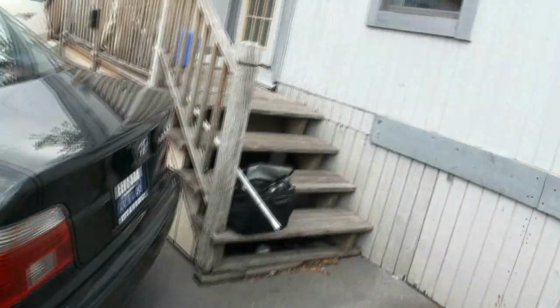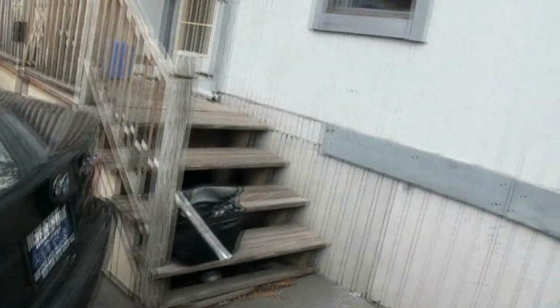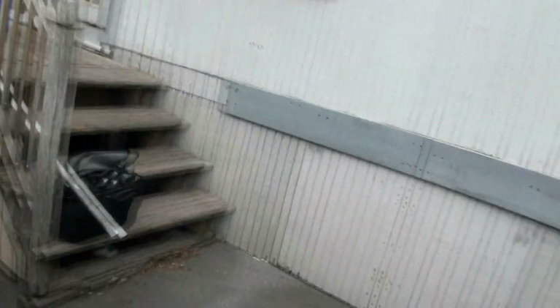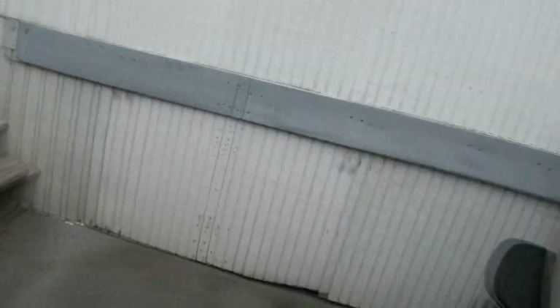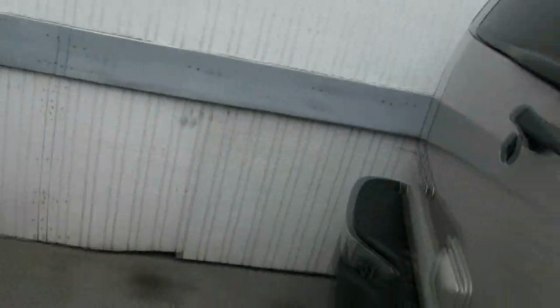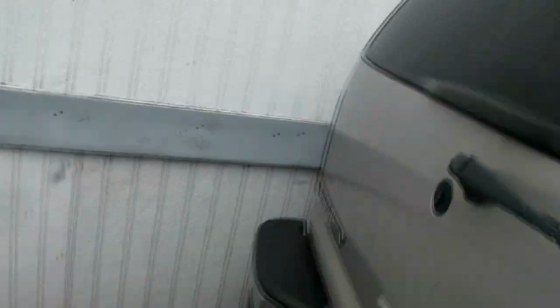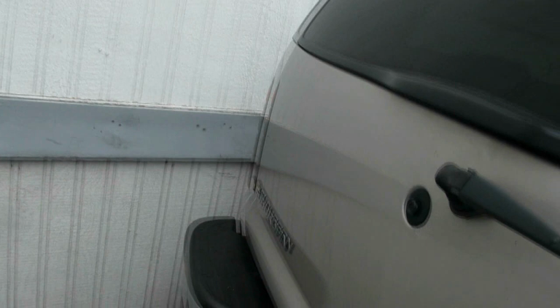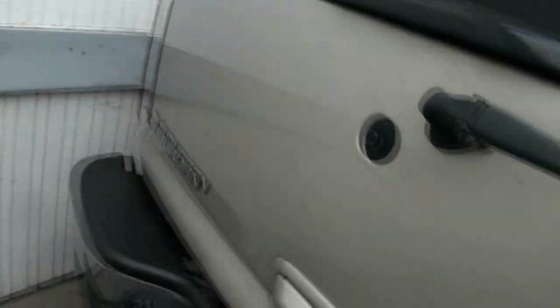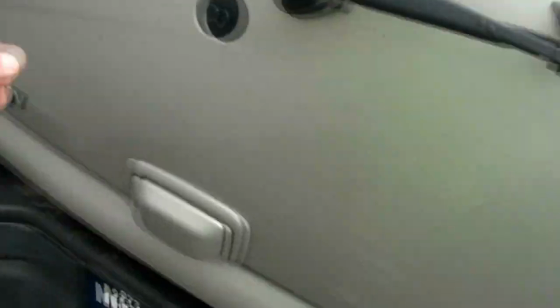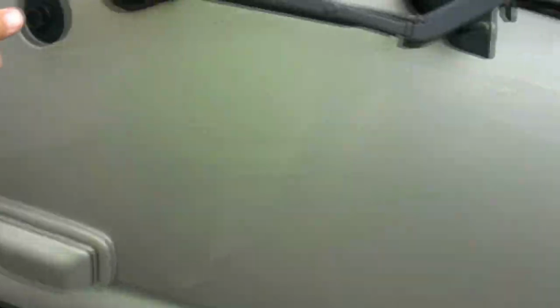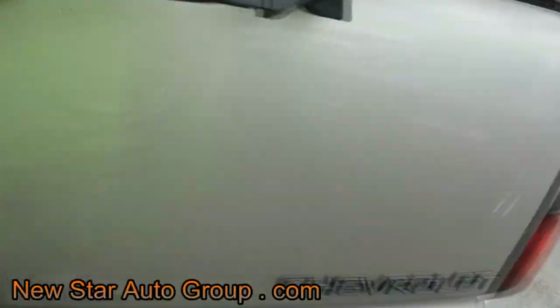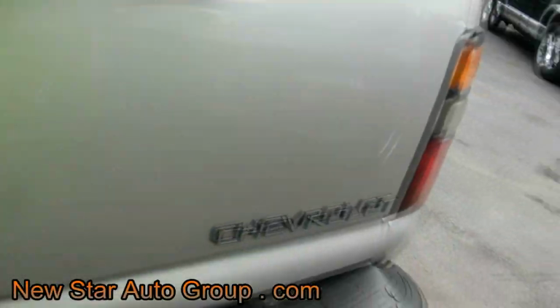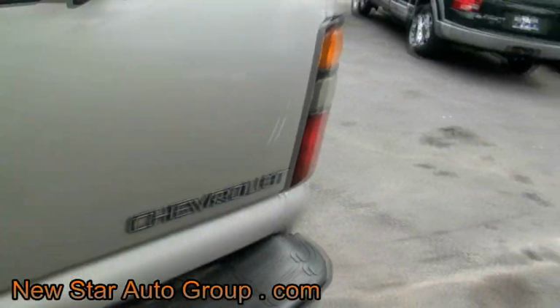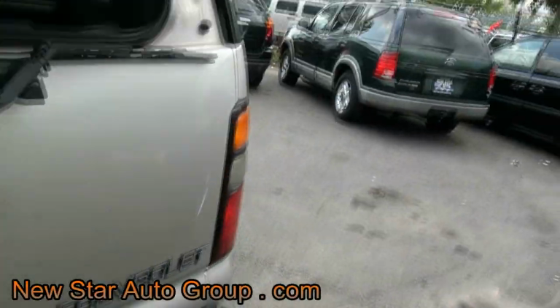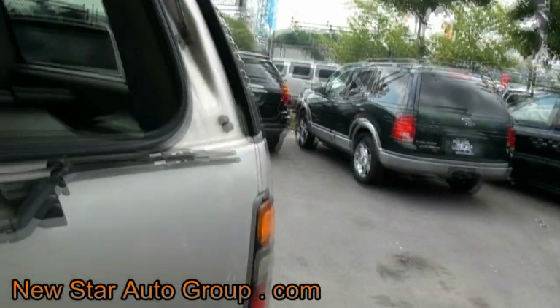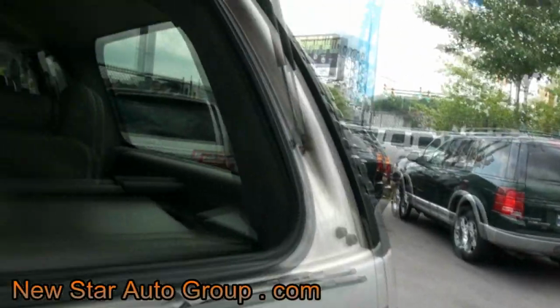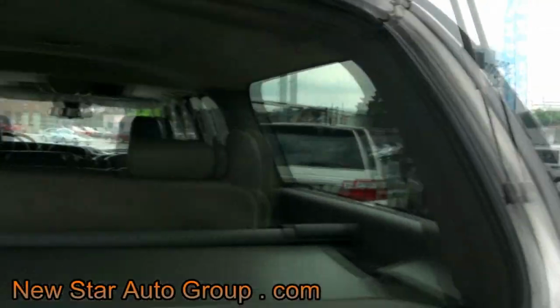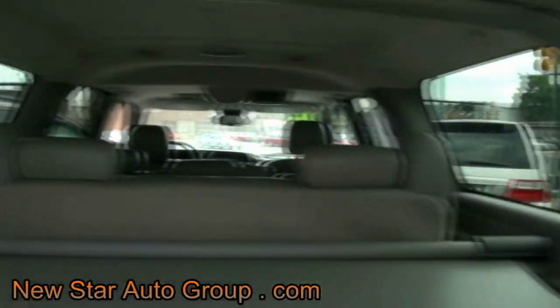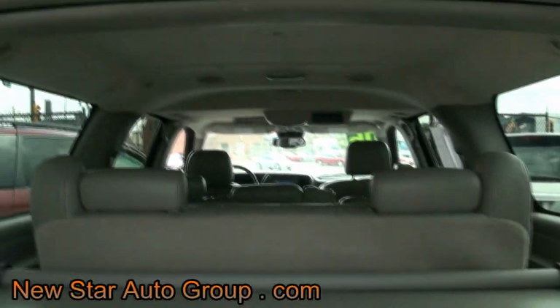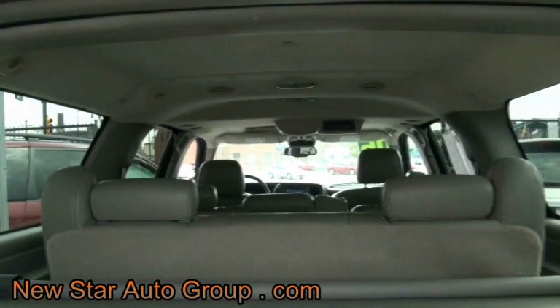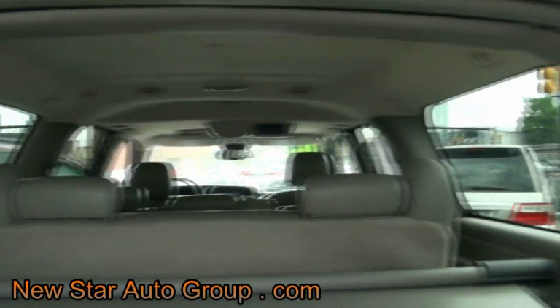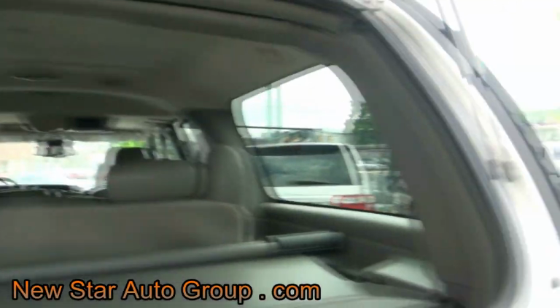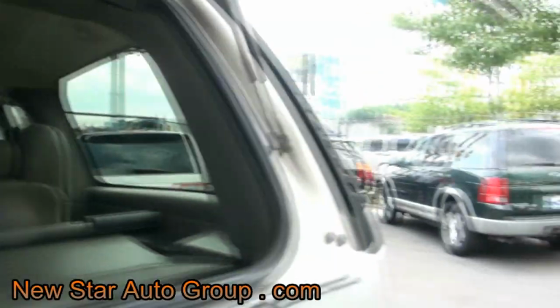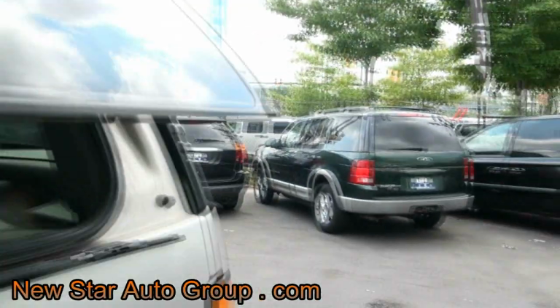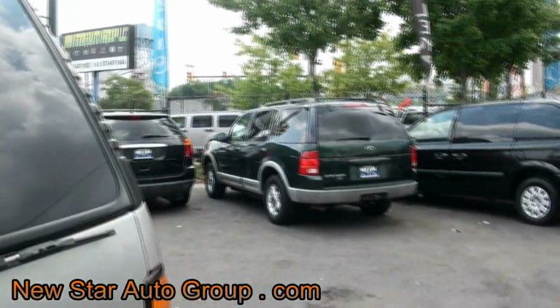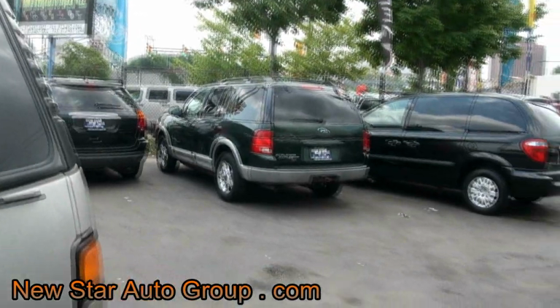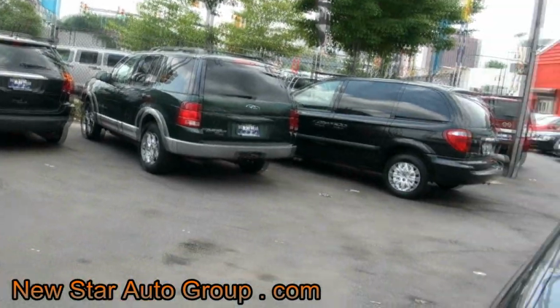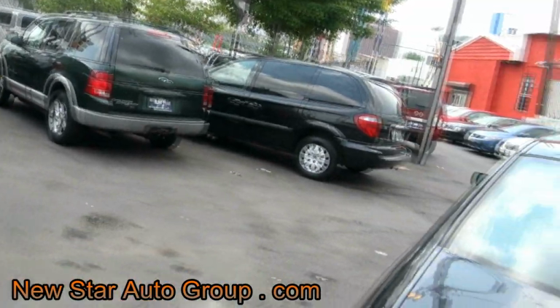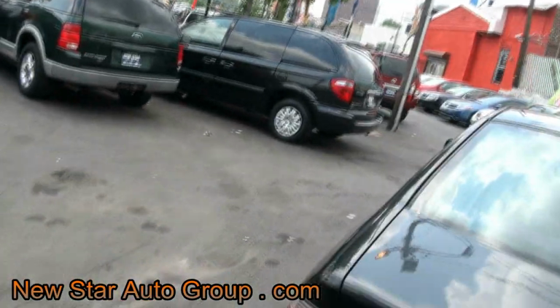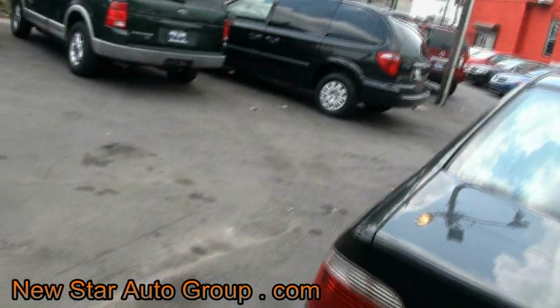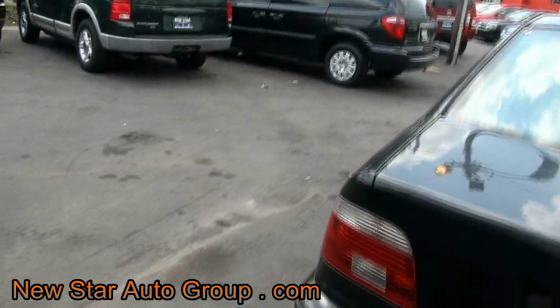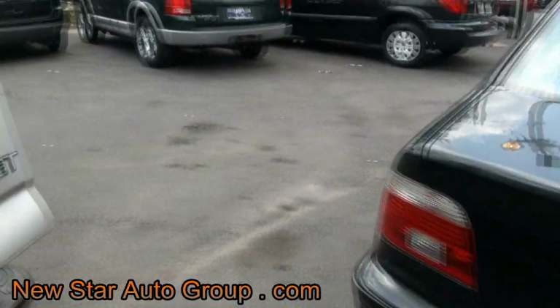Keep in mind, here at New Star we have many vehicles in stock — all types, whether it be SUVs, minivans, you name it.